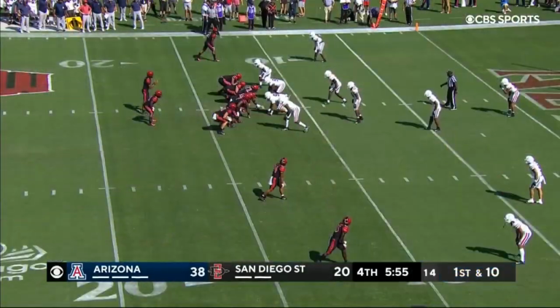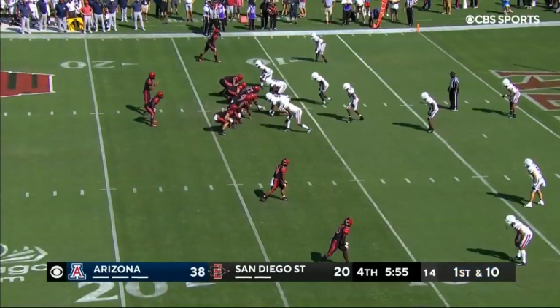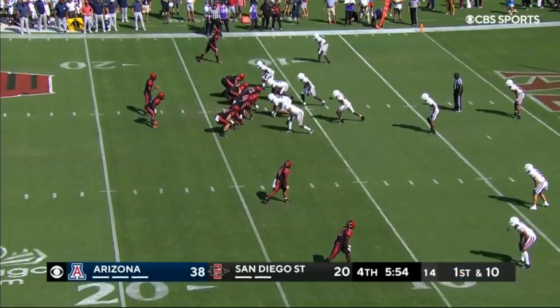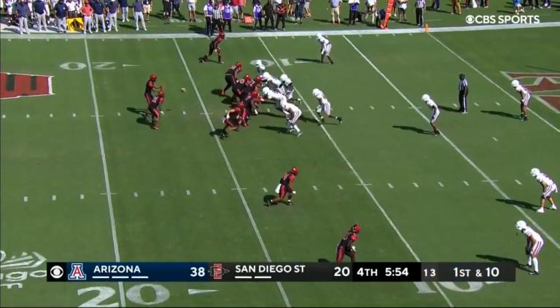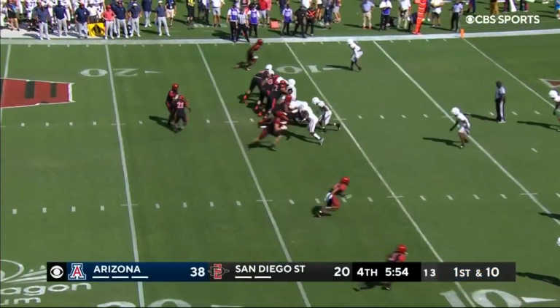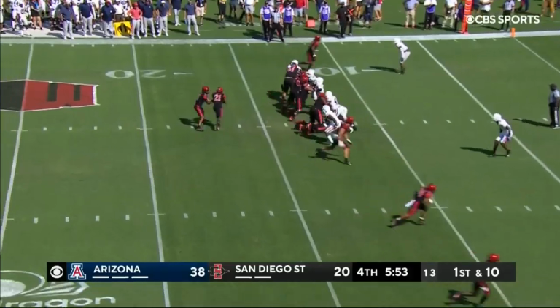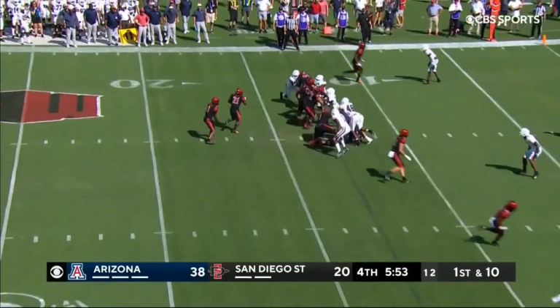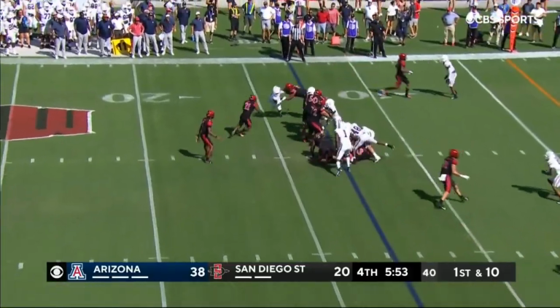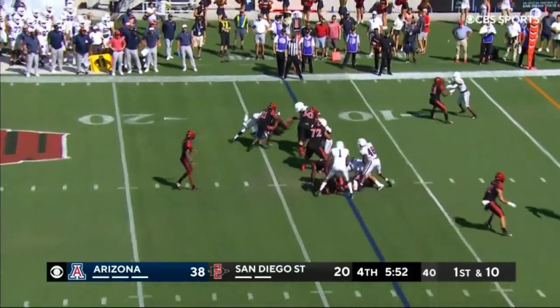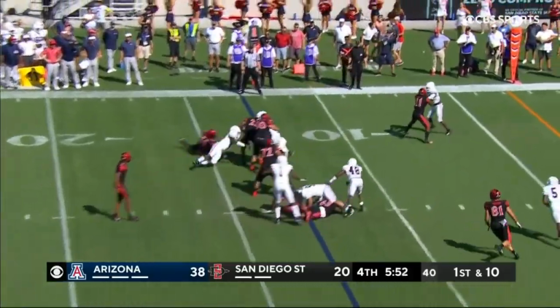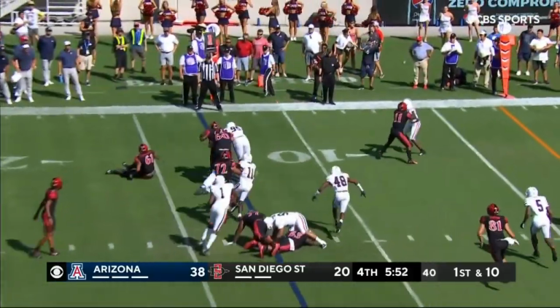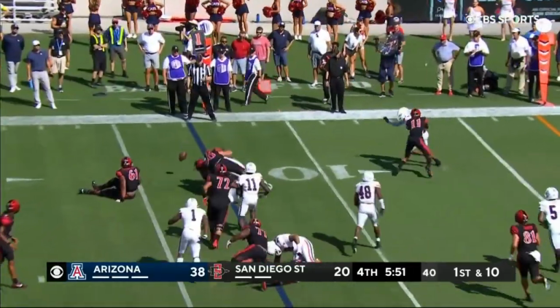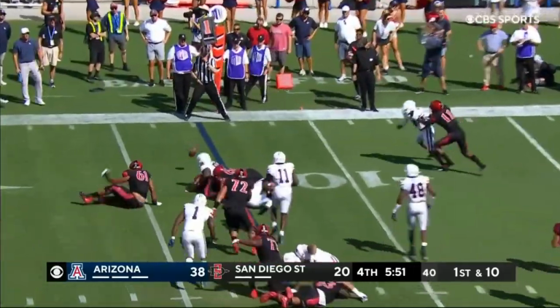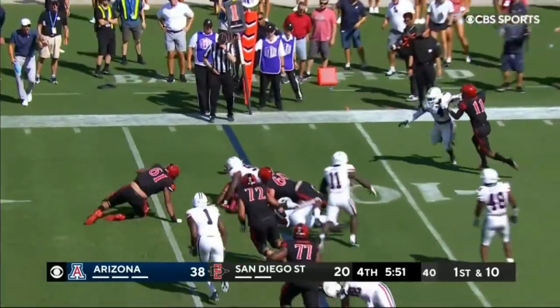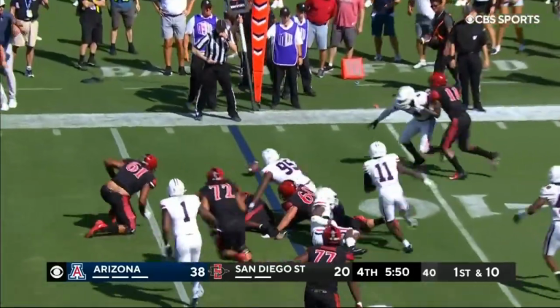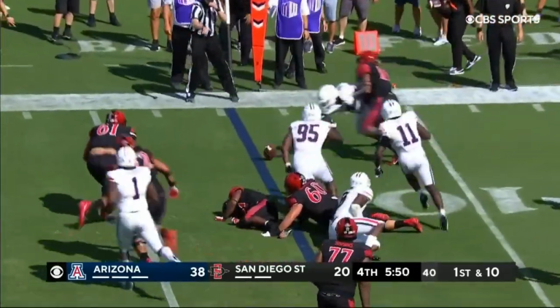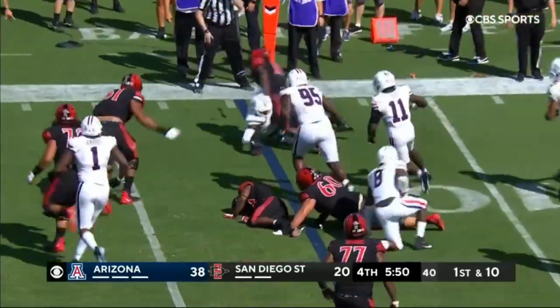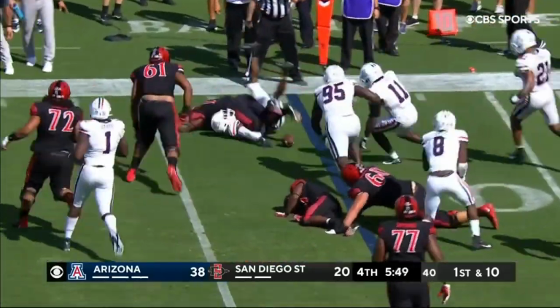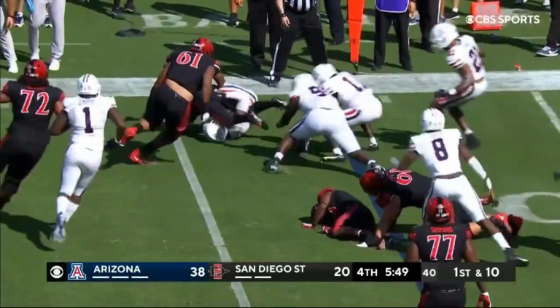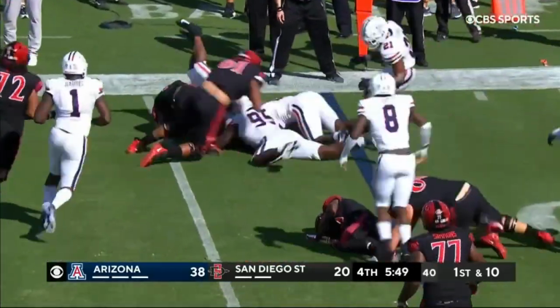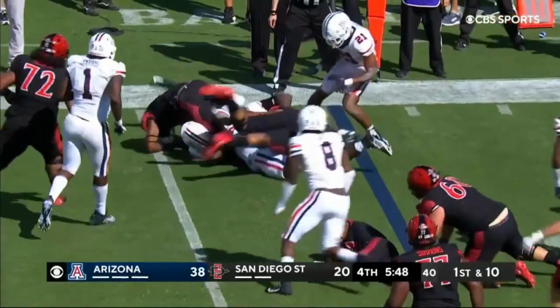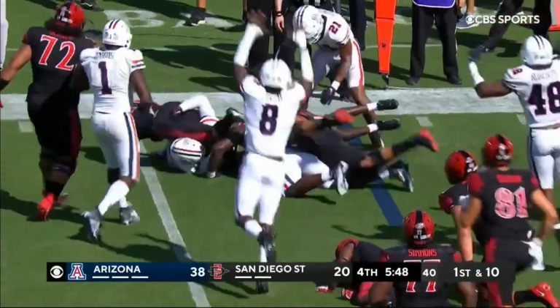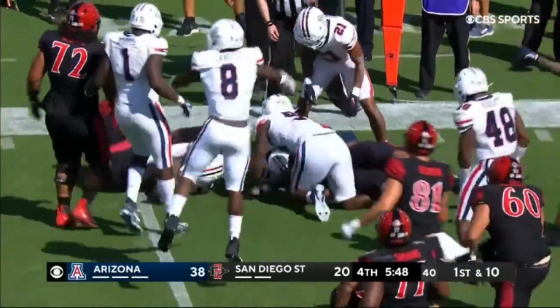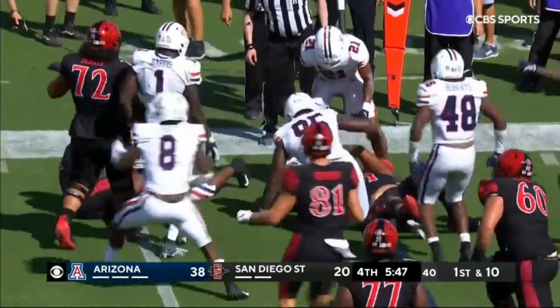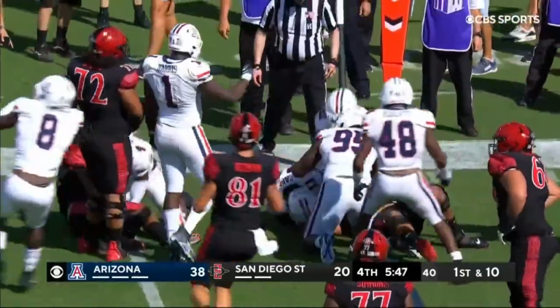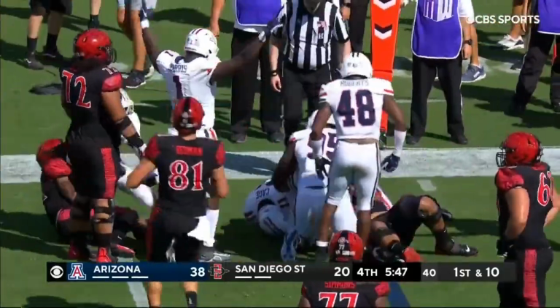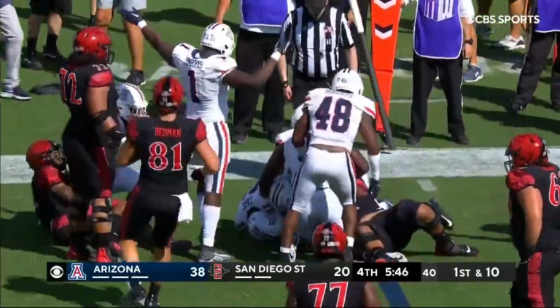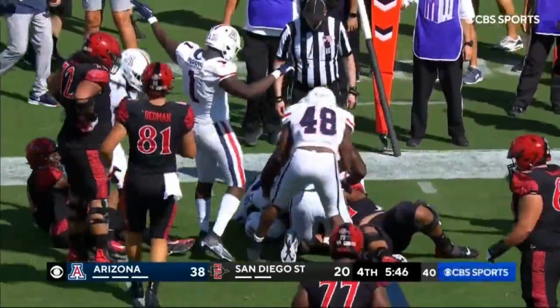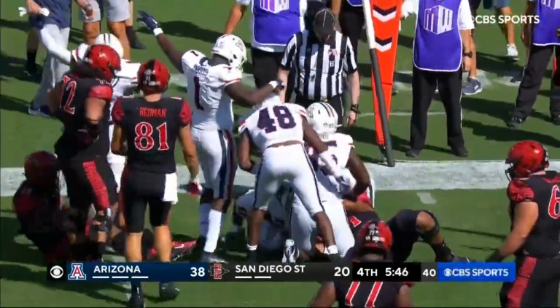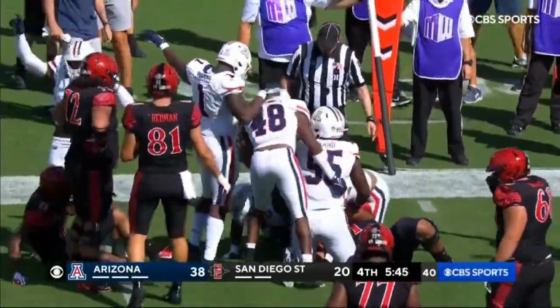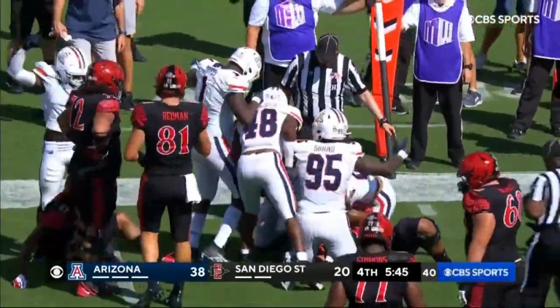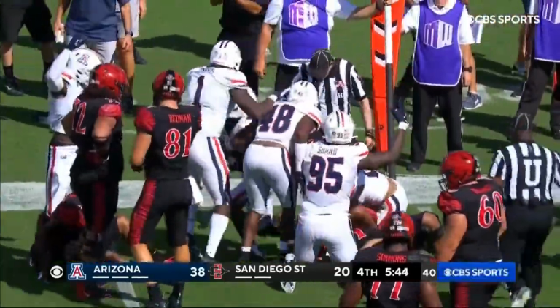Haskell has it at the 12-yard line. He comes to run blitz, and the ball is out. Fumble, and covered by Arizona. Well, they won it one play later.